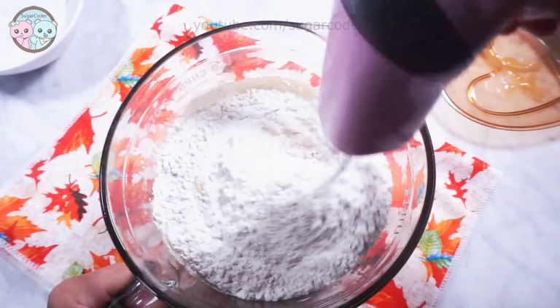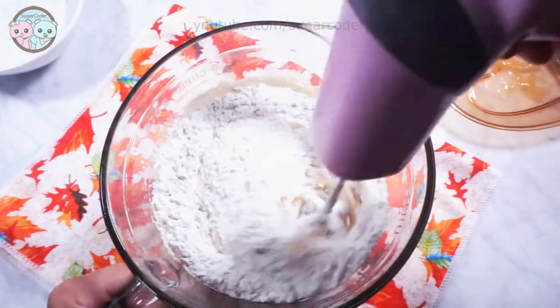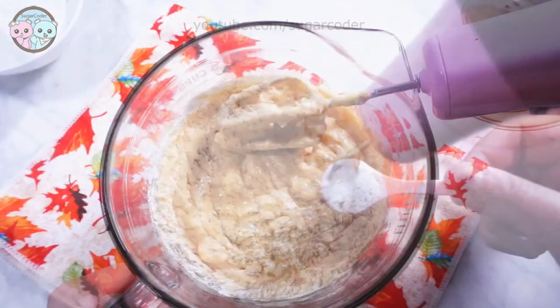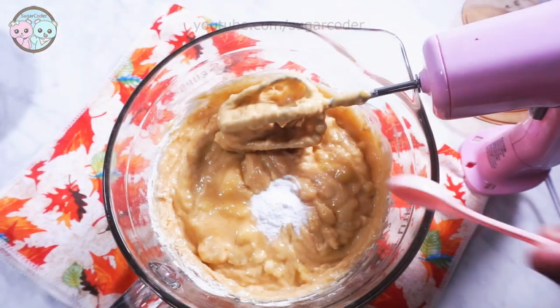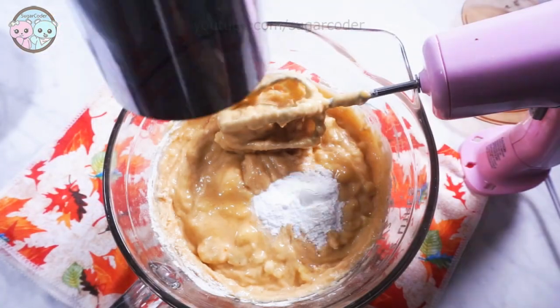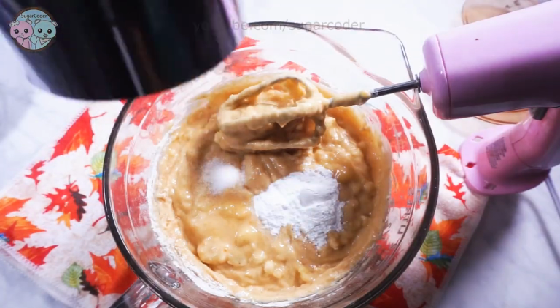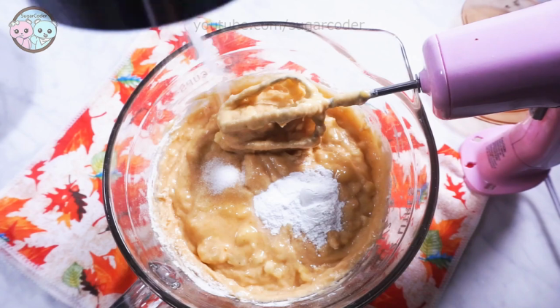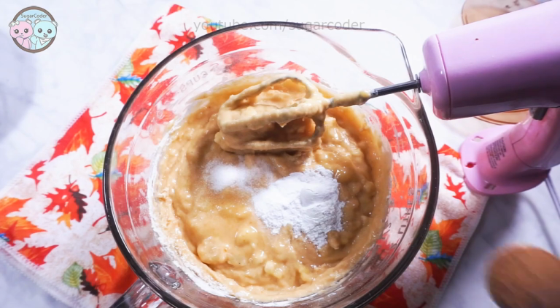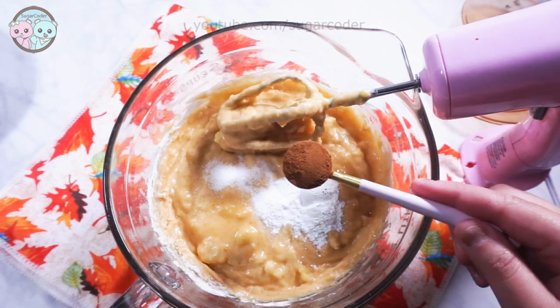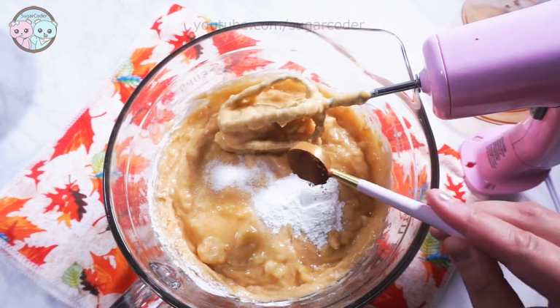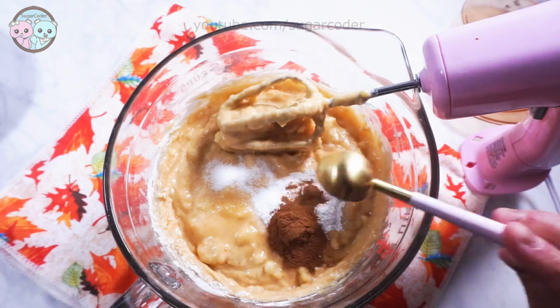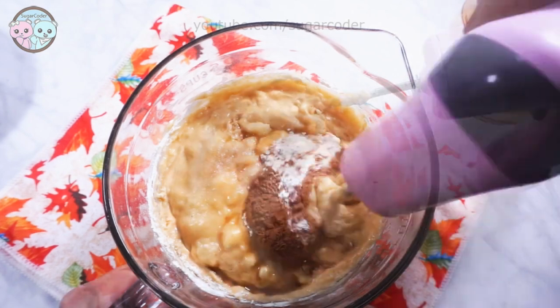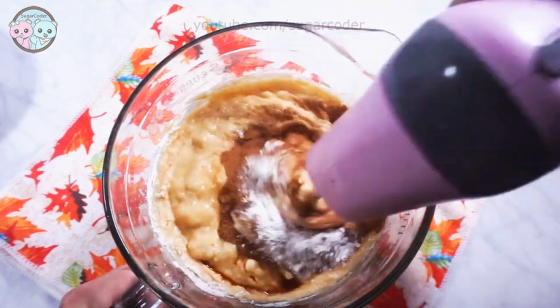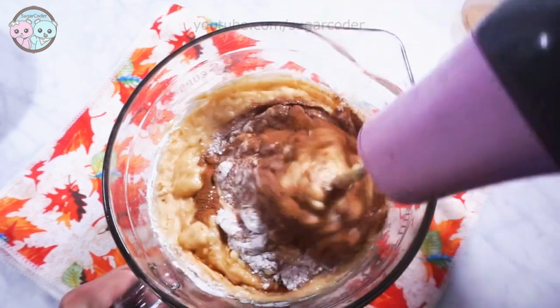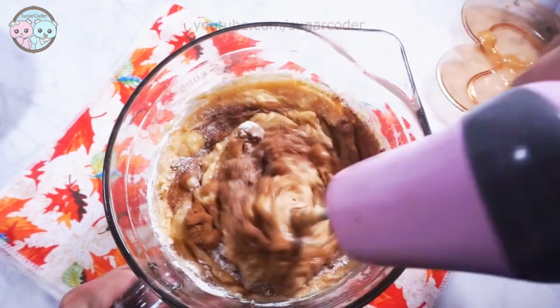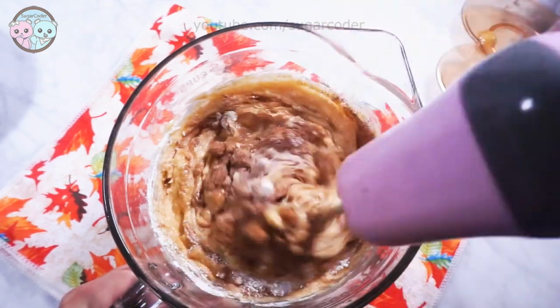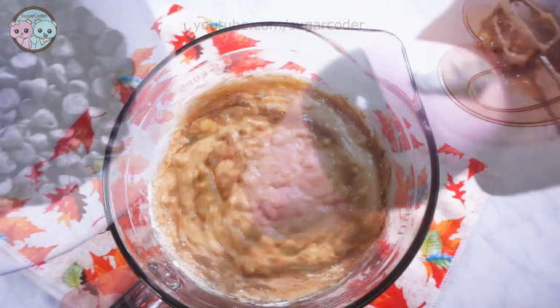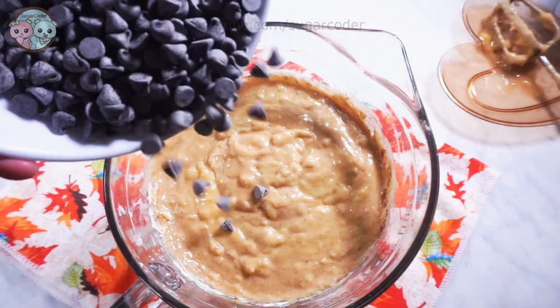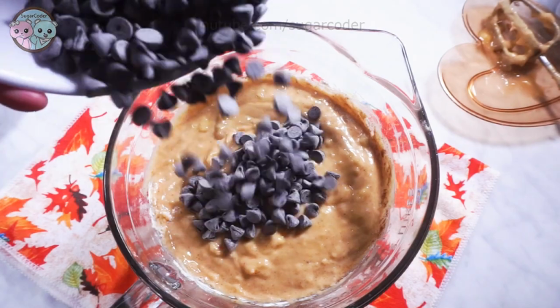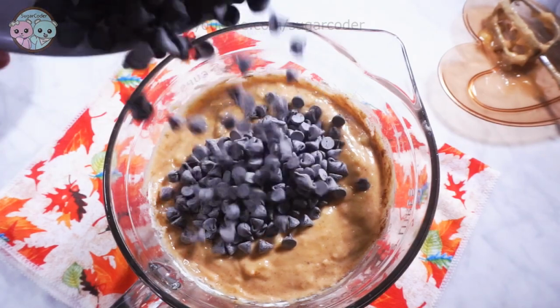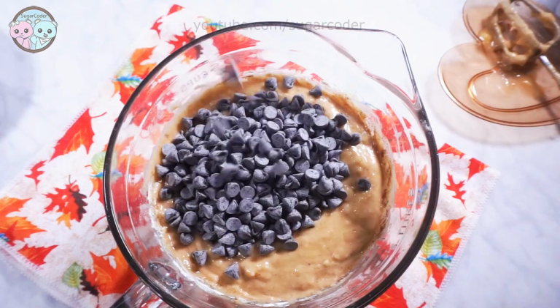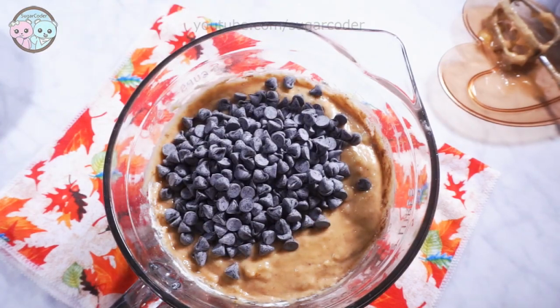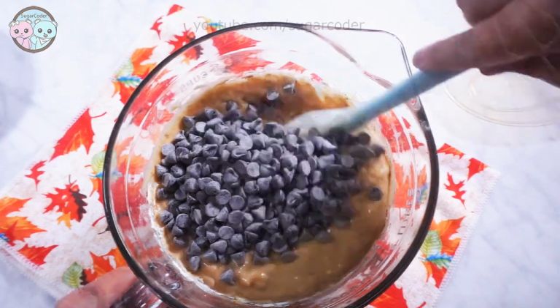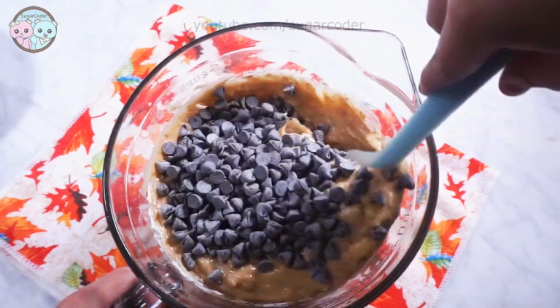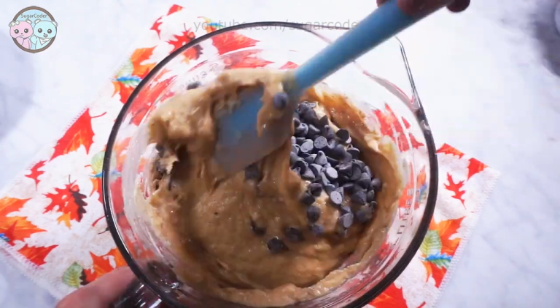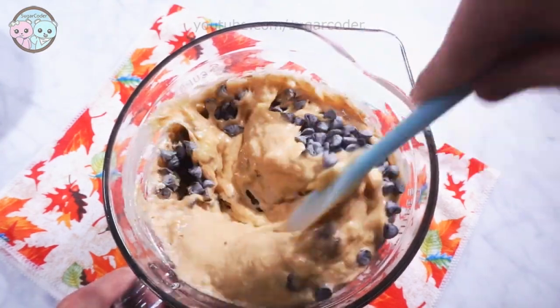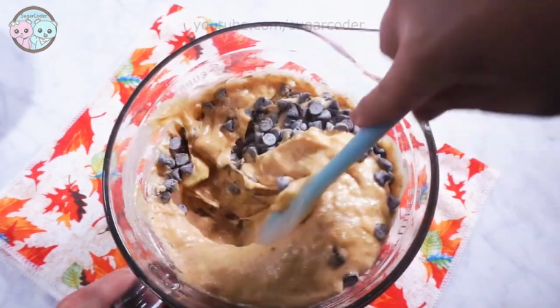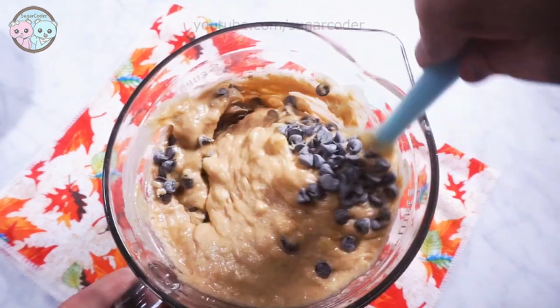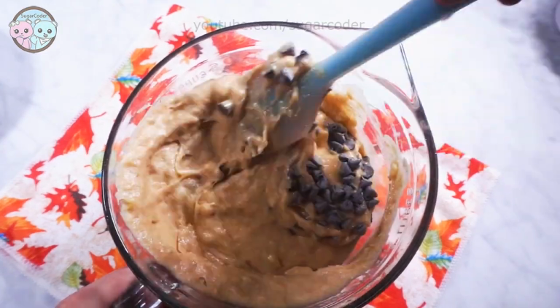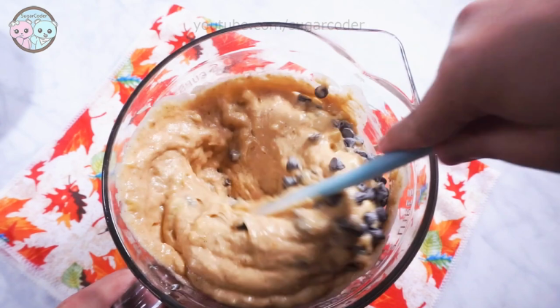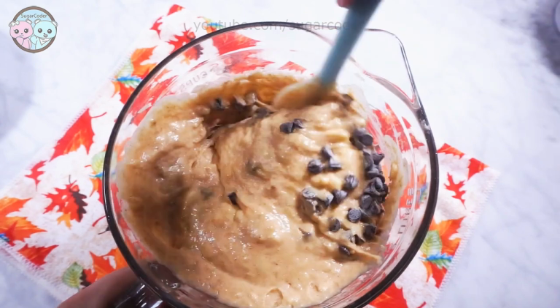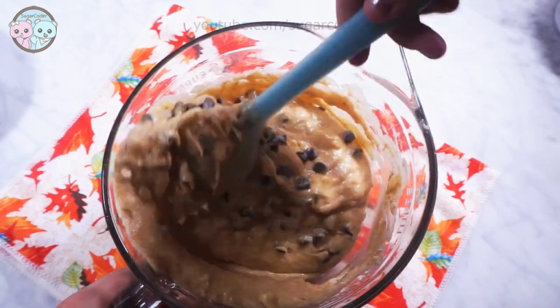And lastly, I folded chocolate chips into the batter to make the bread even more tasty. Before putting the batter in the bread pan, I lightly coated it with cooking oil so that the bread does not stick to it.